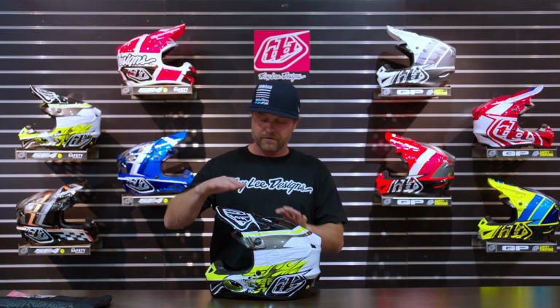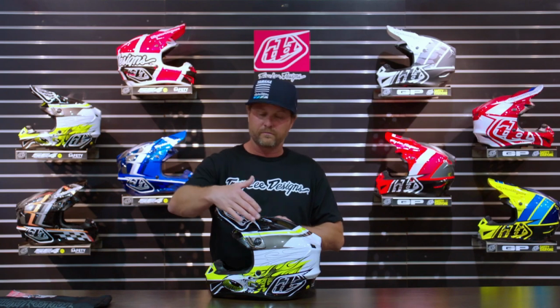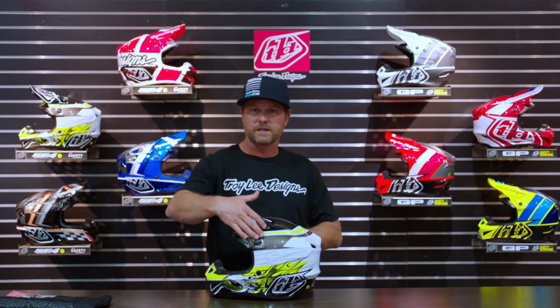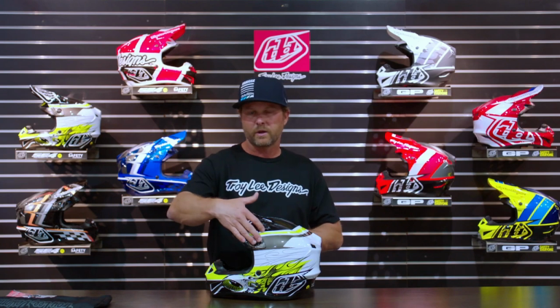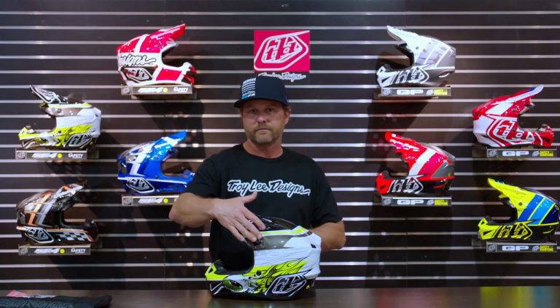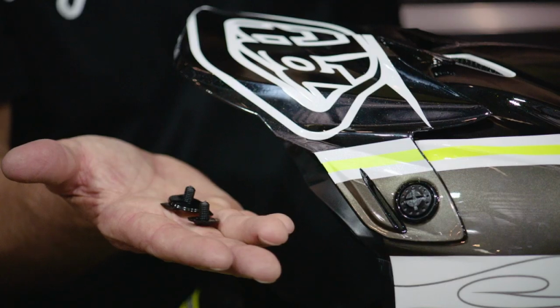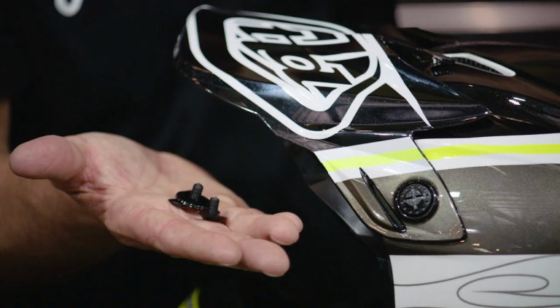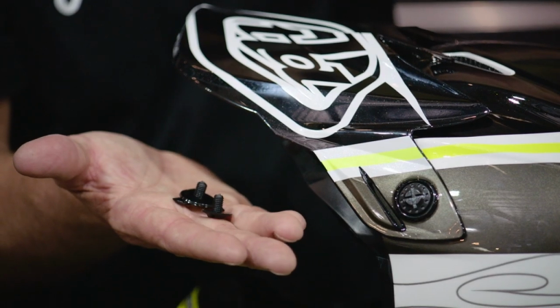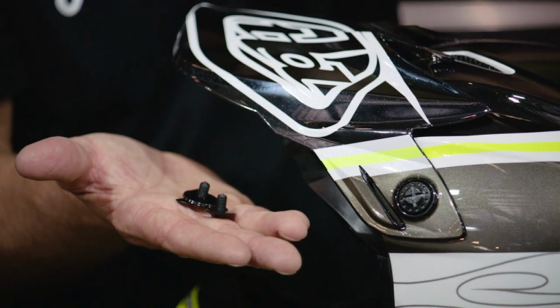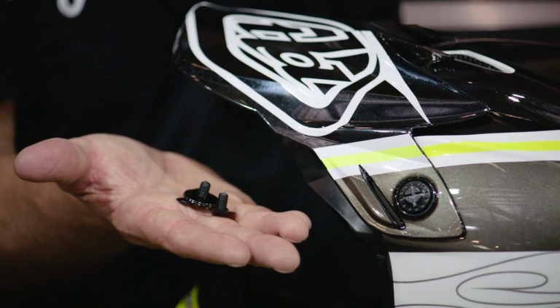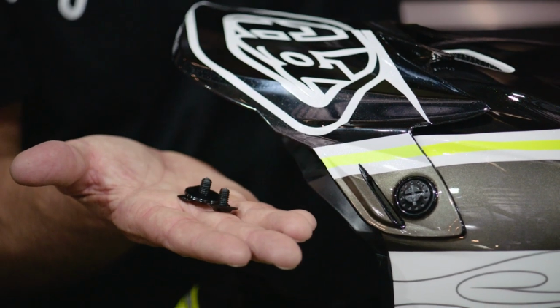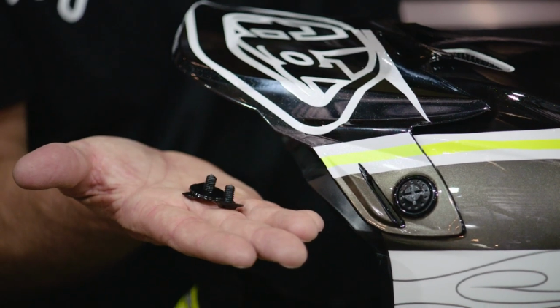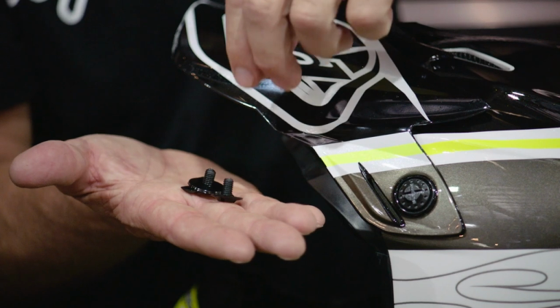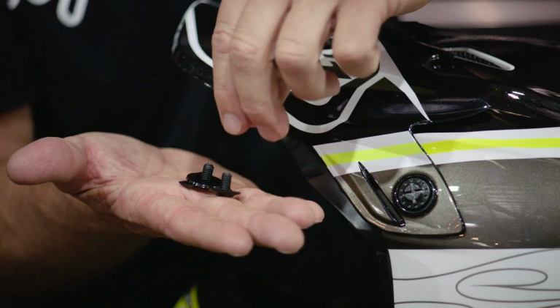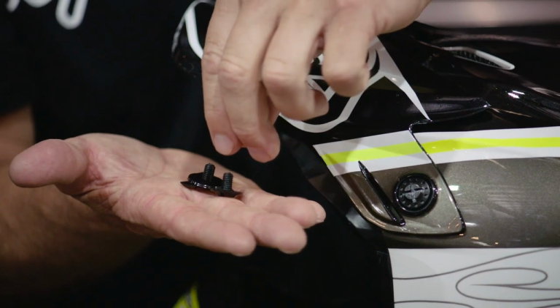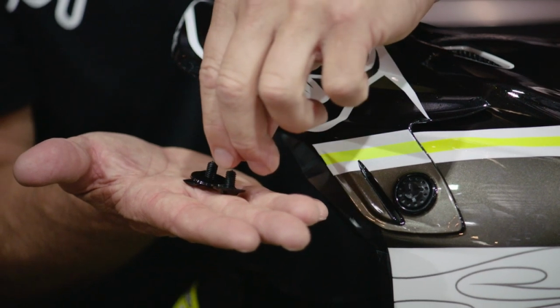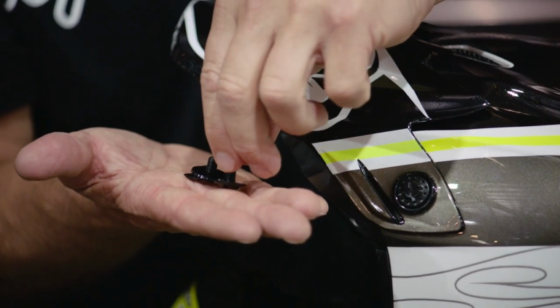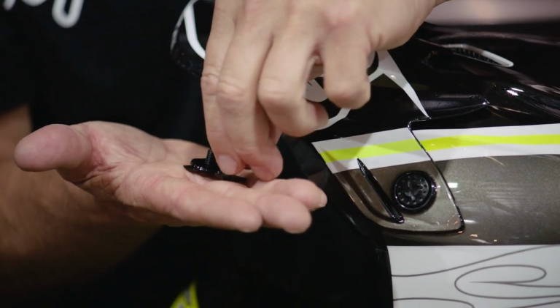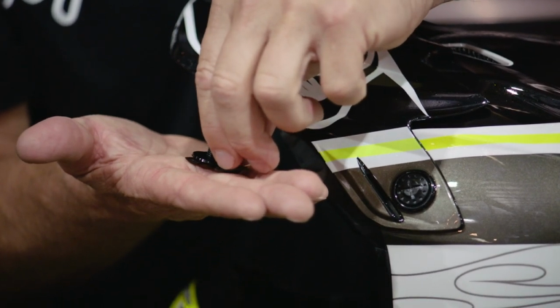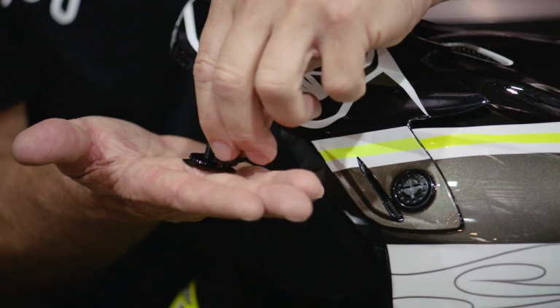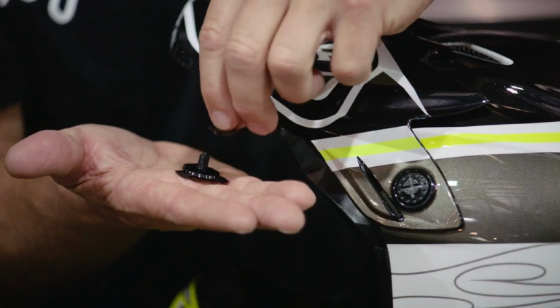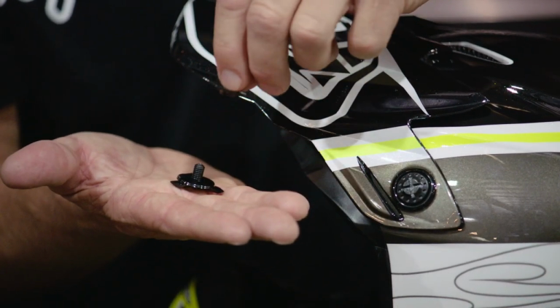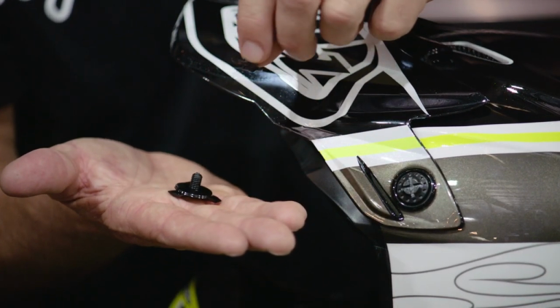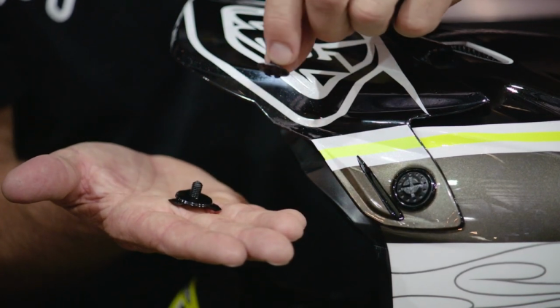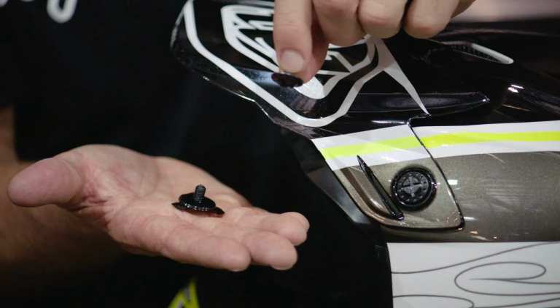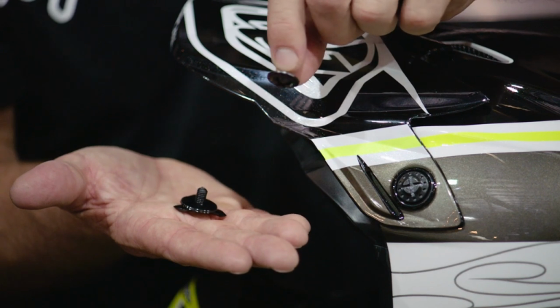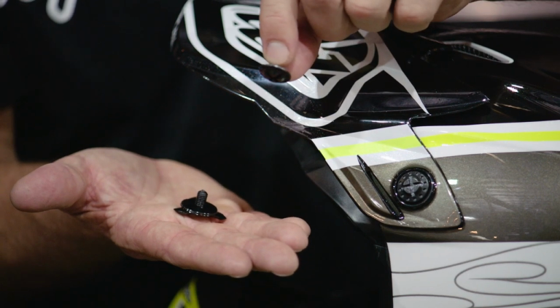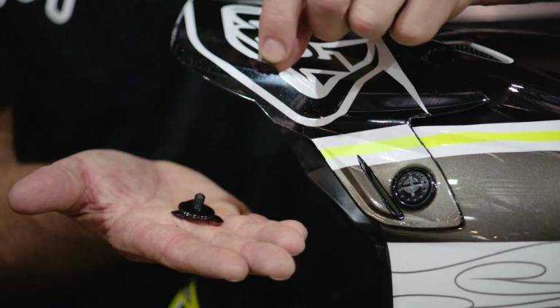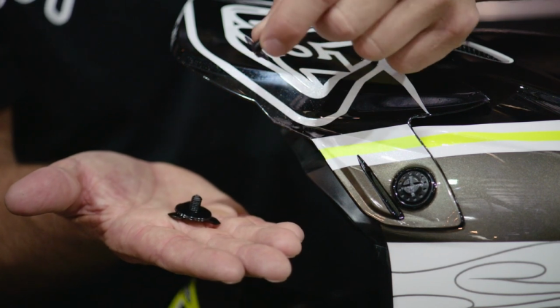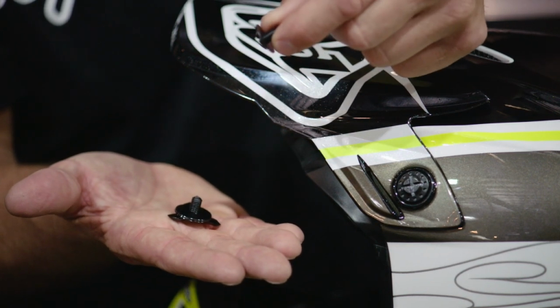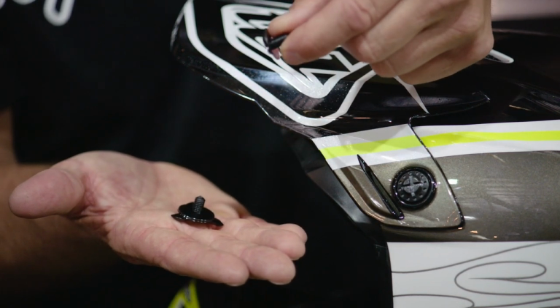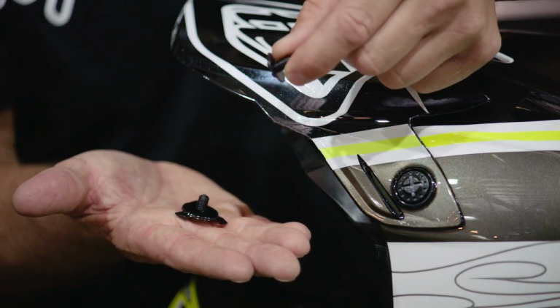These are plastic breakaway visor screws. So in a crash, if the visor goes in, you don't want that torque to kind of twist the helmet. These are designed to break away — the visor will fly off and protect against any of that rotational injury there.